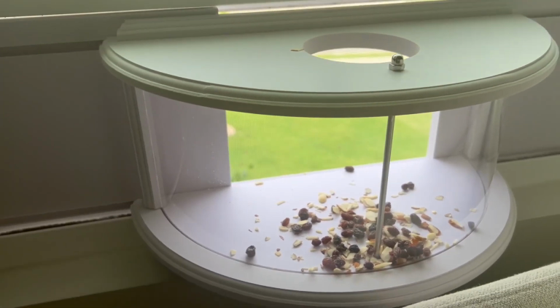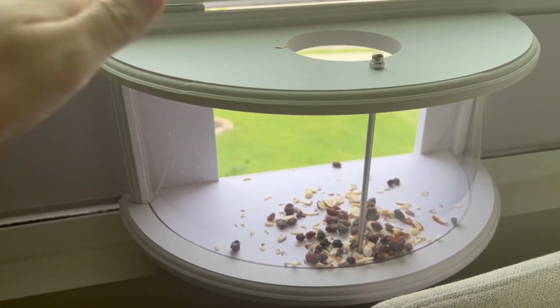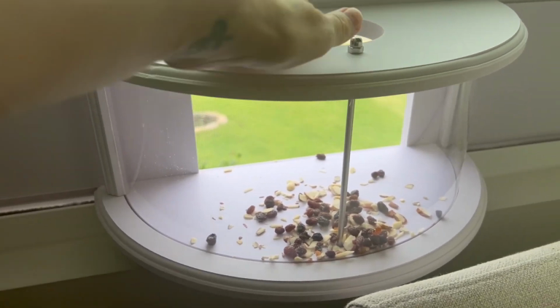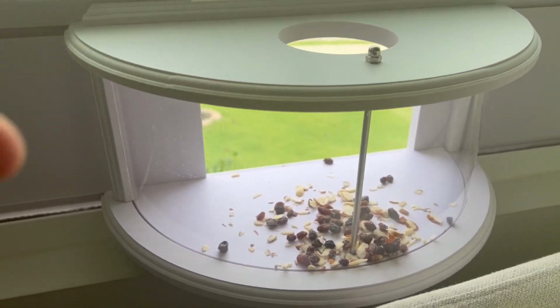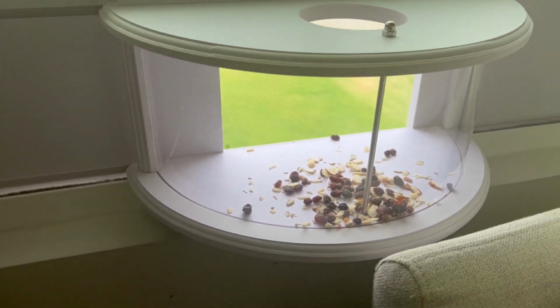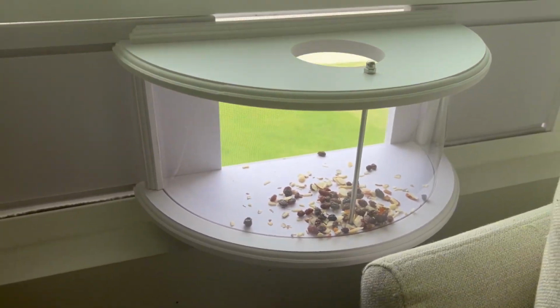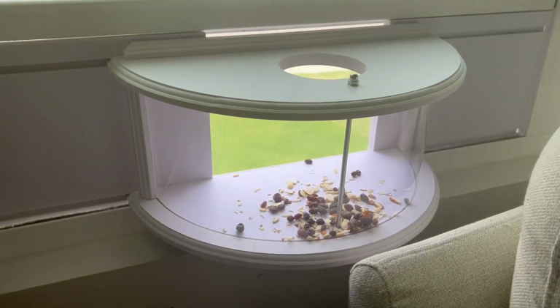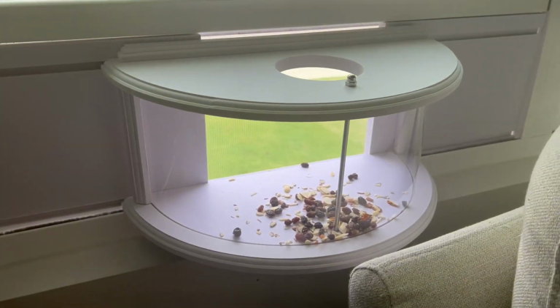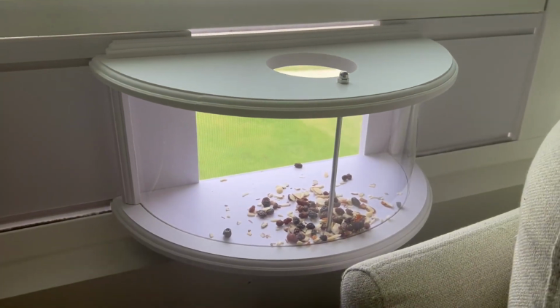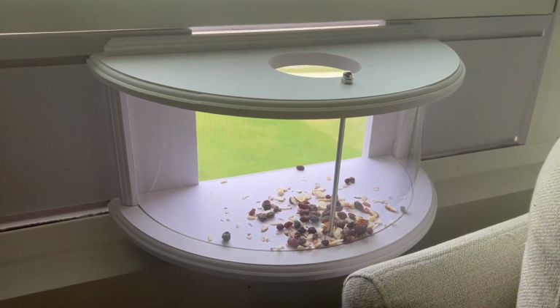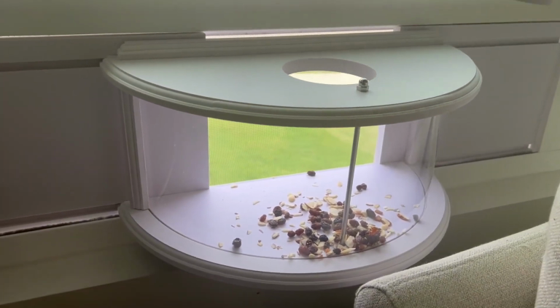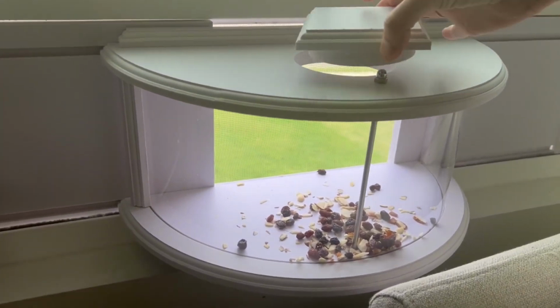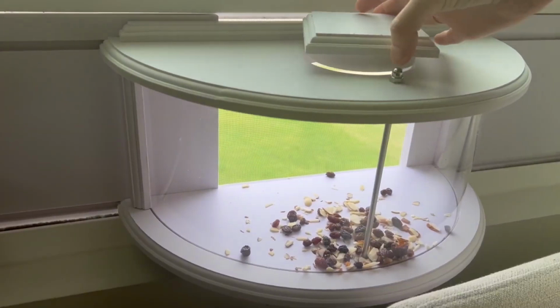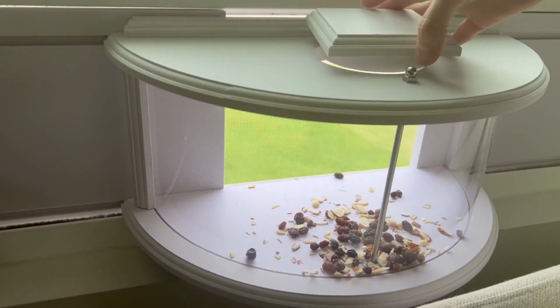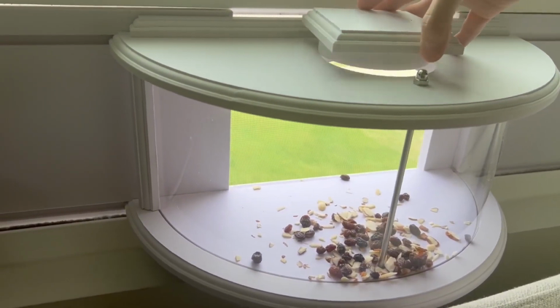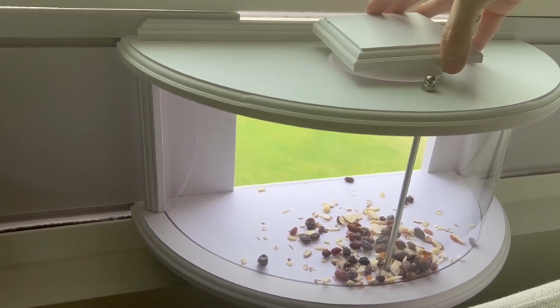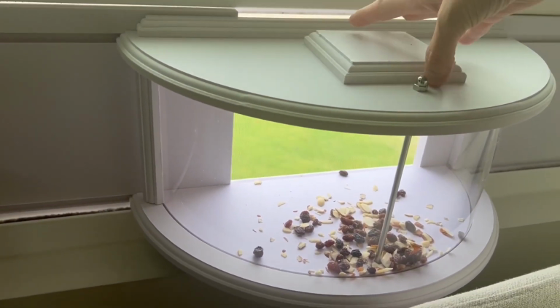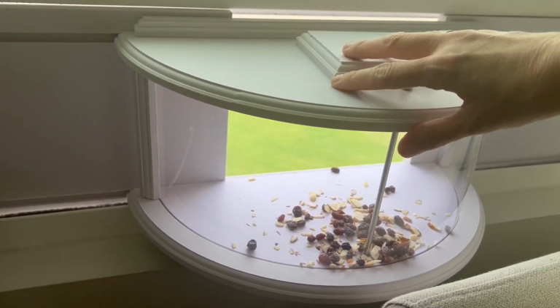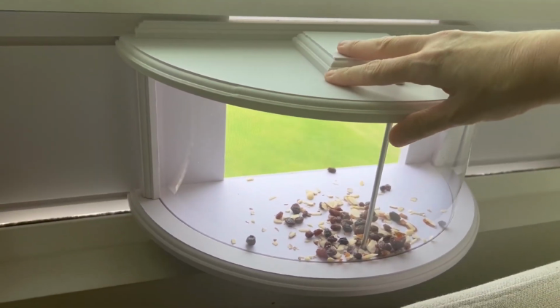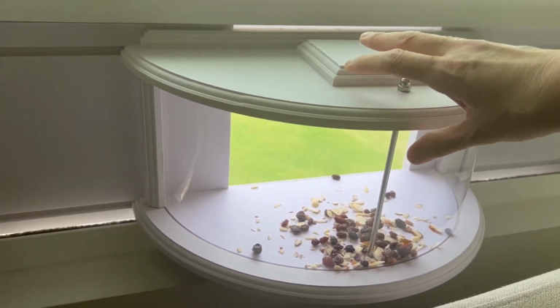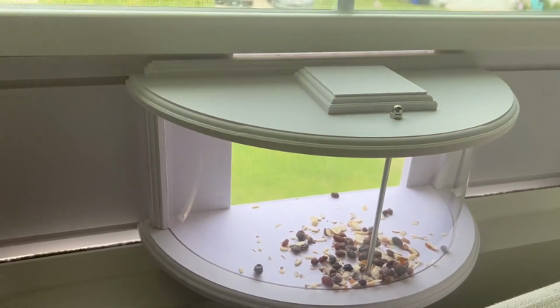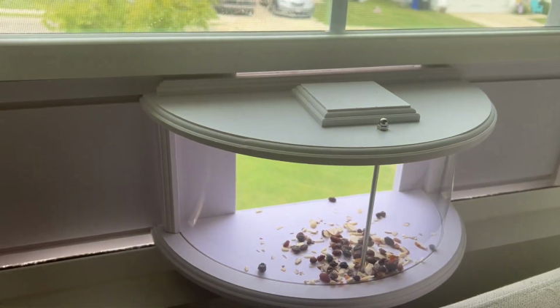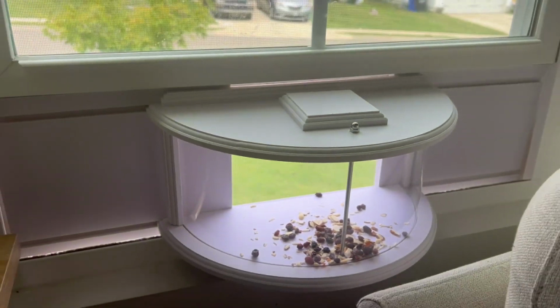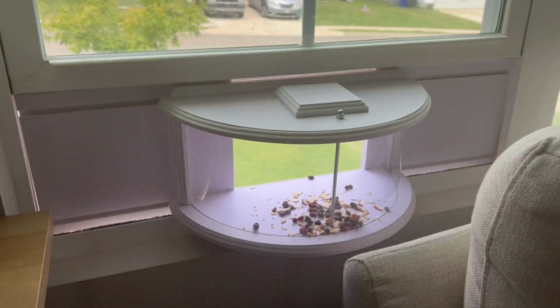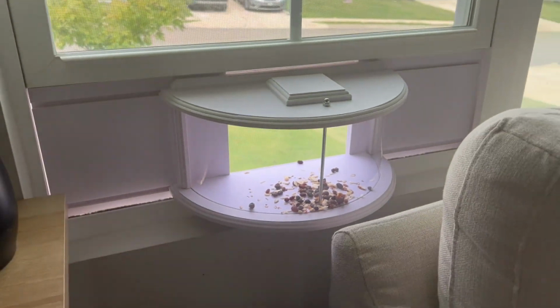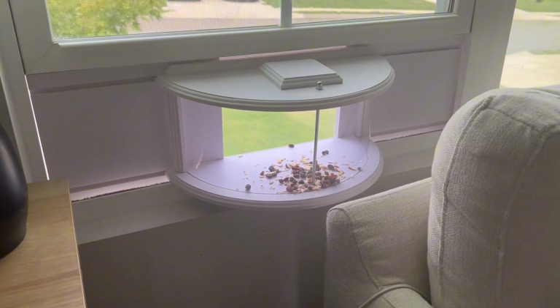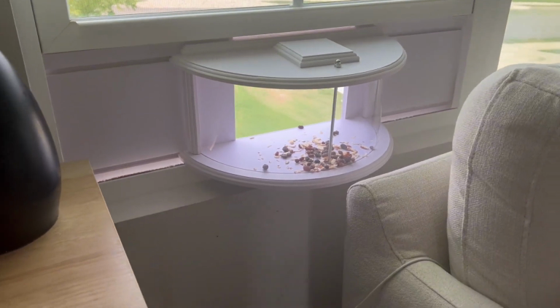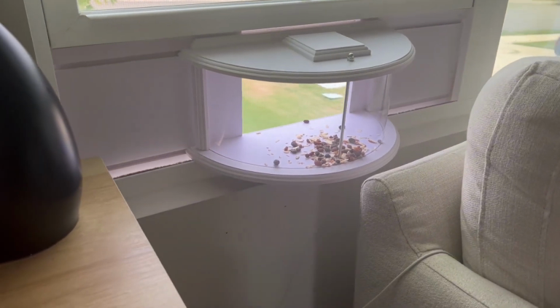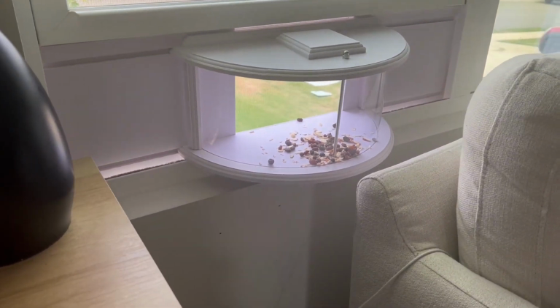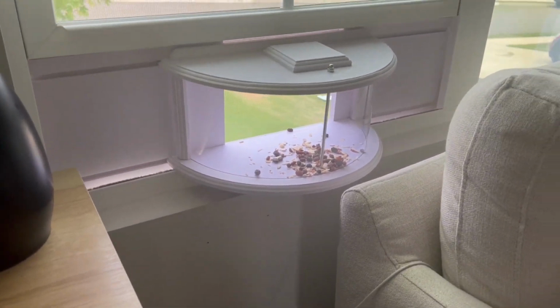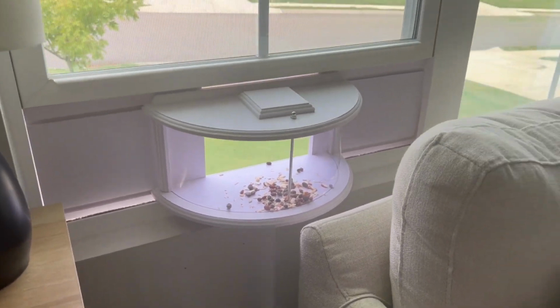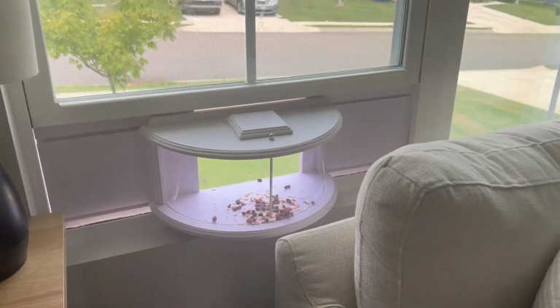What I'm most excited about is that this feeder gives you an up close look at the birds right from your window. I'm super excited to see what kind I attract because I've seen red birds and blue birds outside my house, so it's going to be fun.